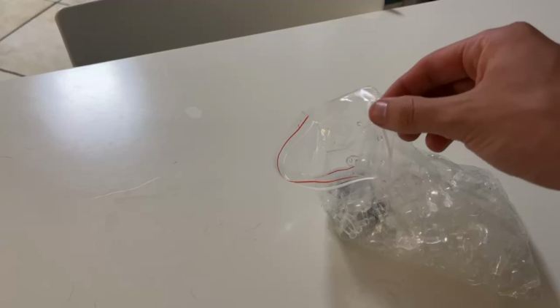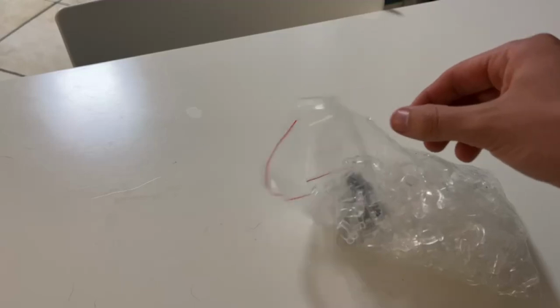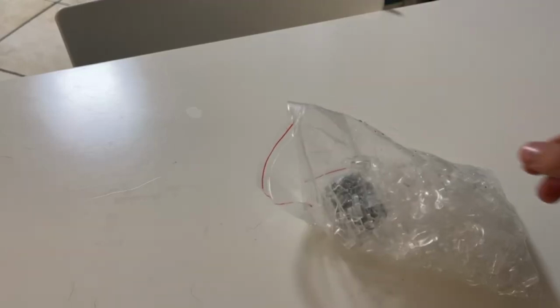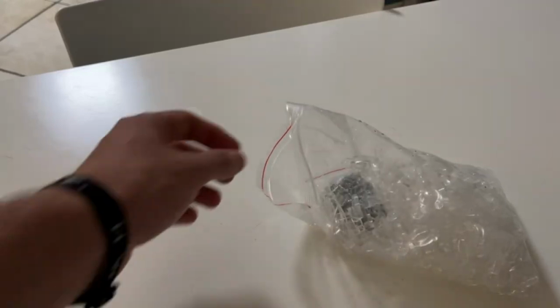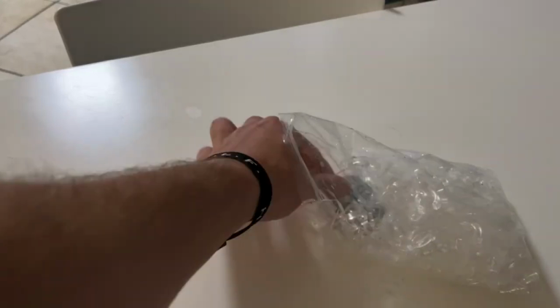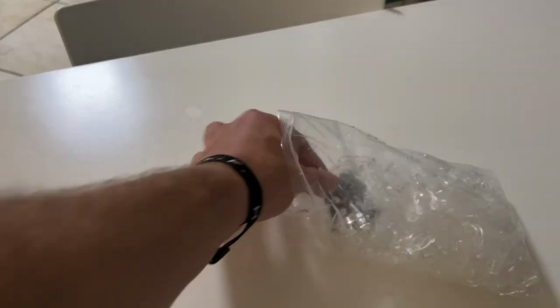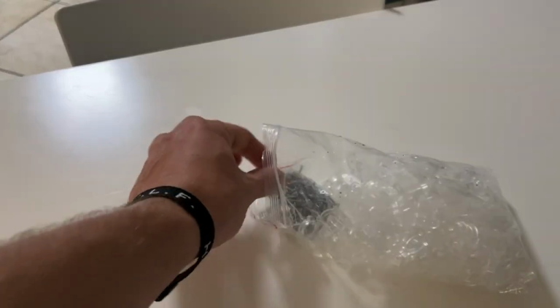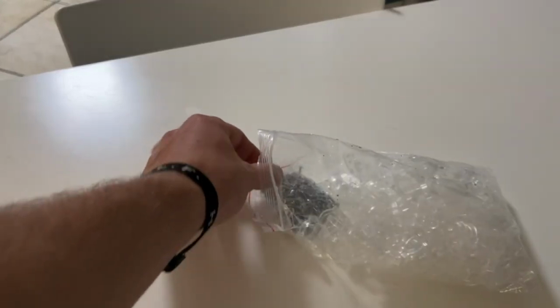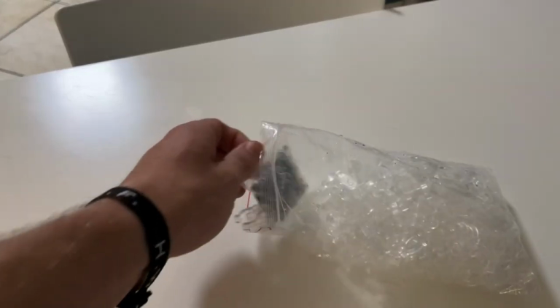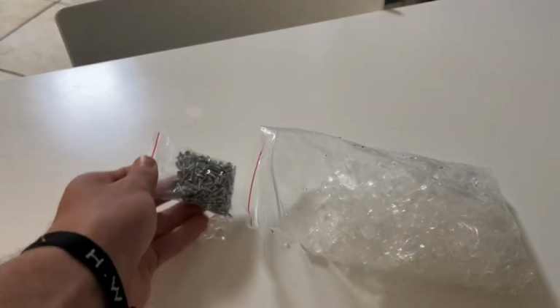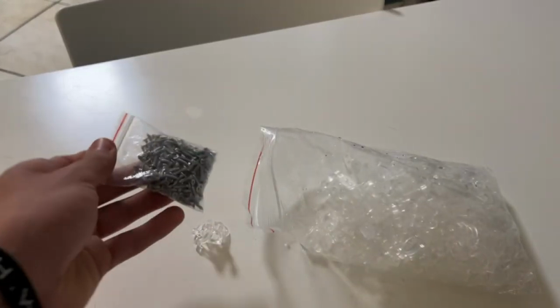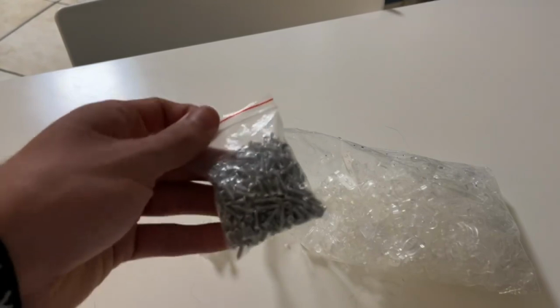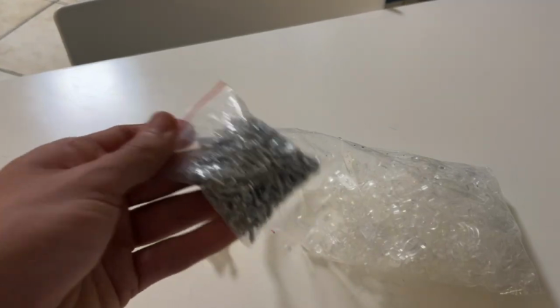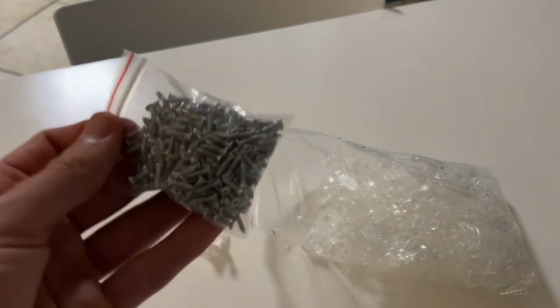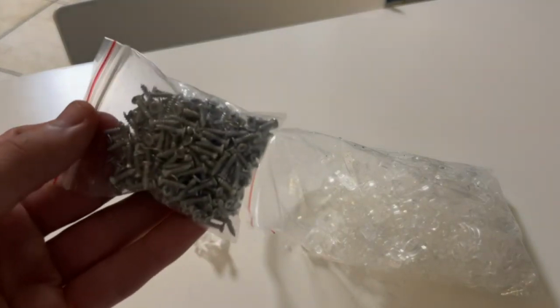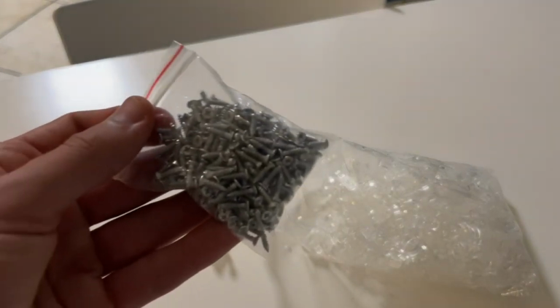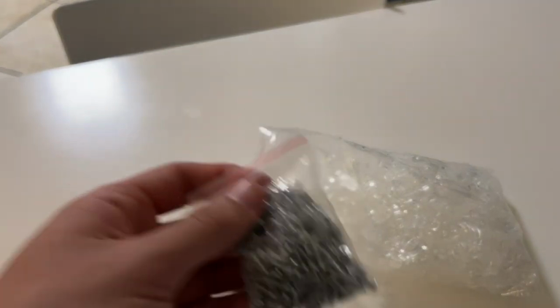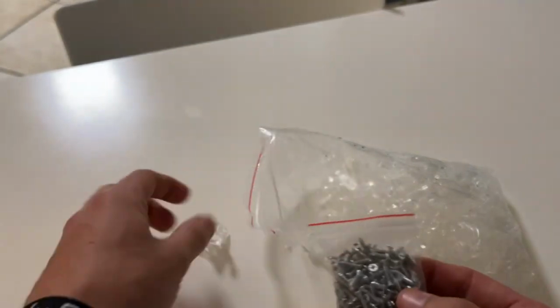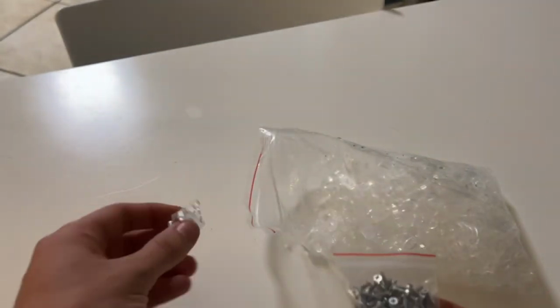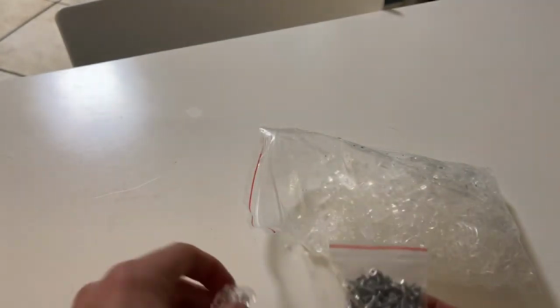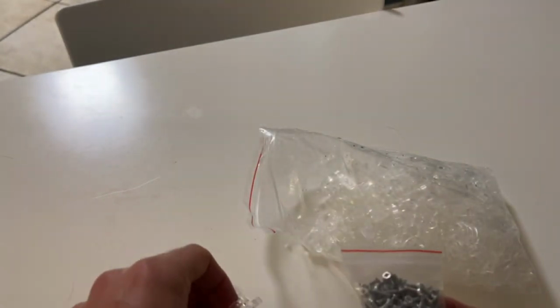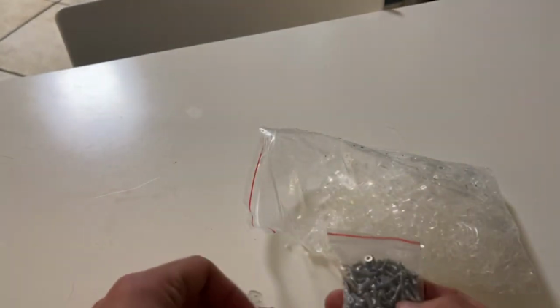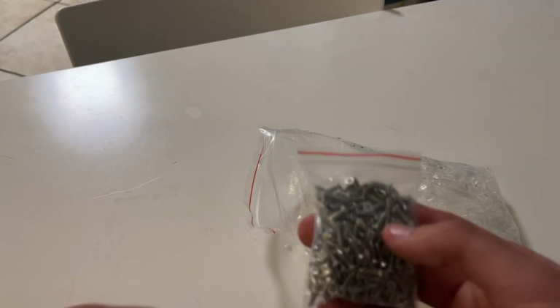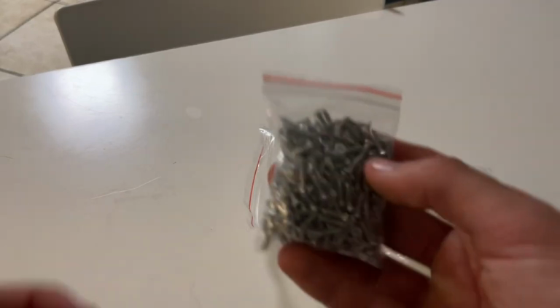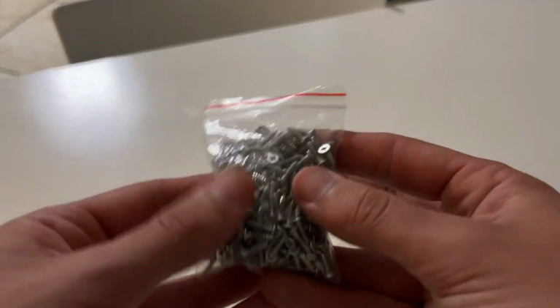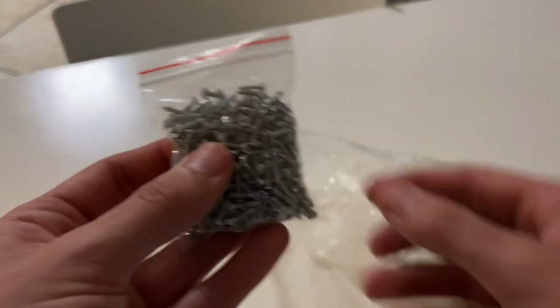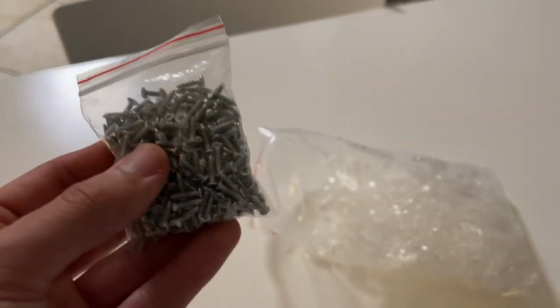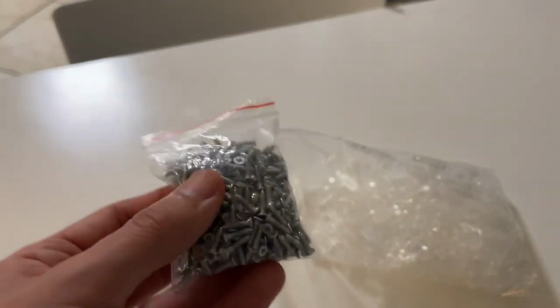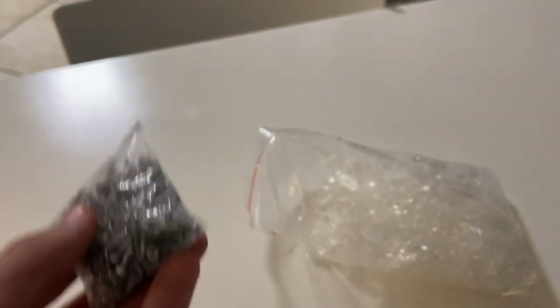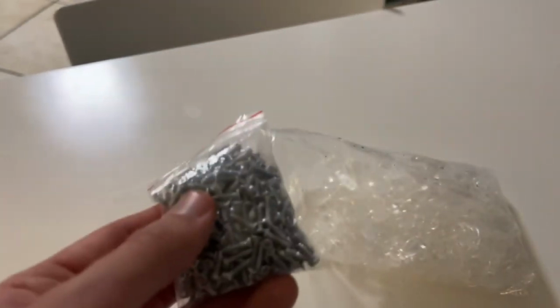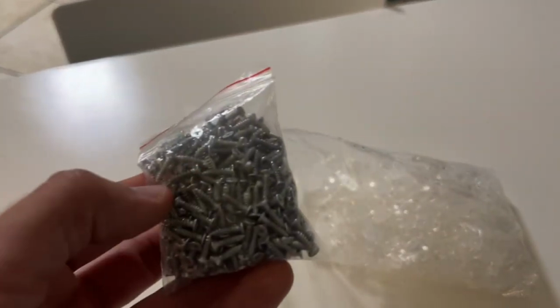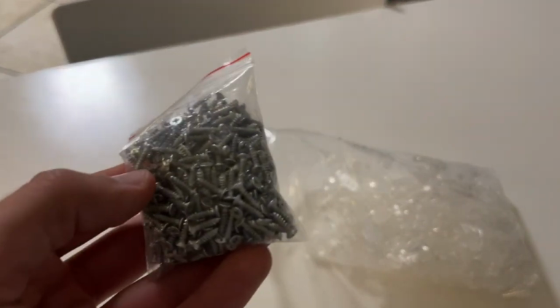Hey everybody, I just wanted to do a quick review video on these rope light clips that you can install and organize your lights with. I received this product for free in order to do this video, but it's not going to change what I say about it in any way.